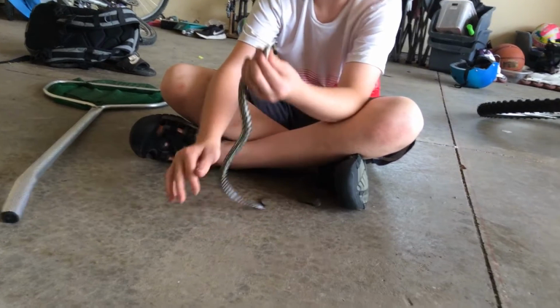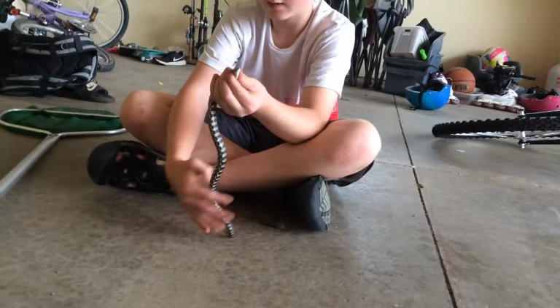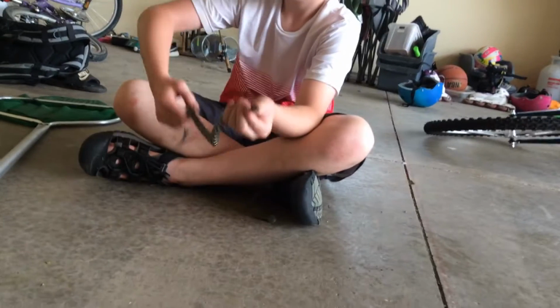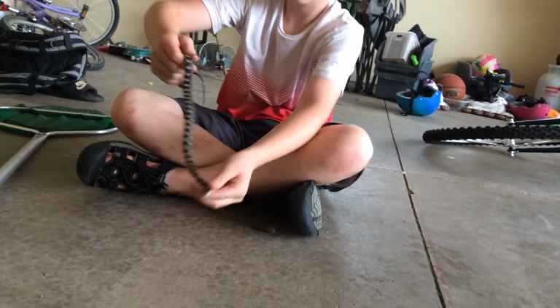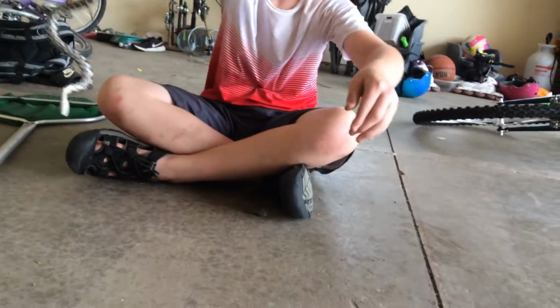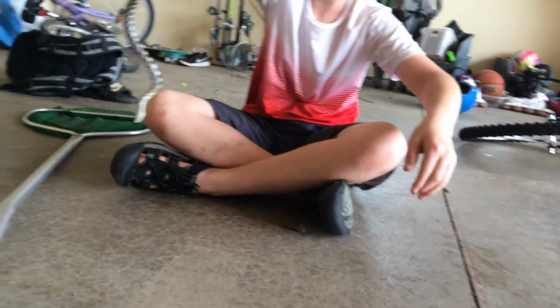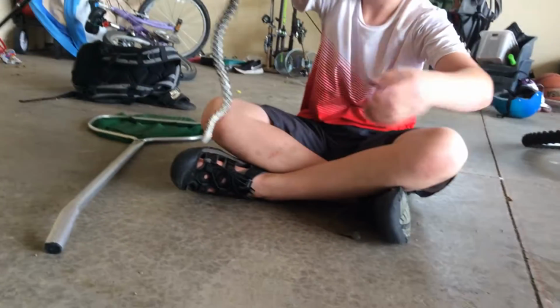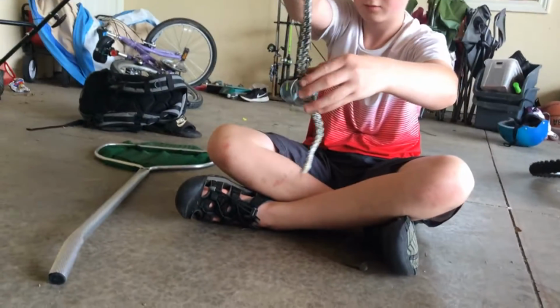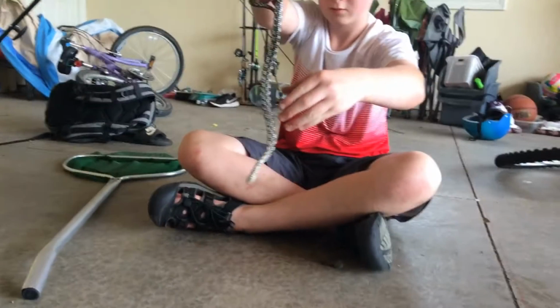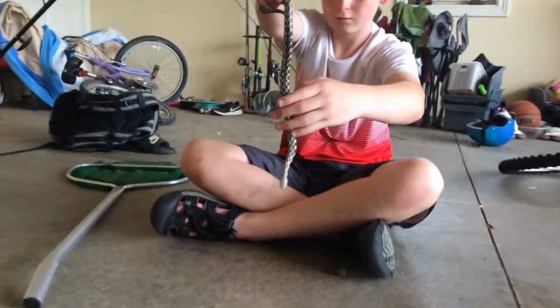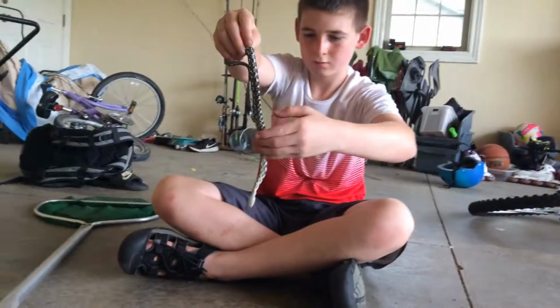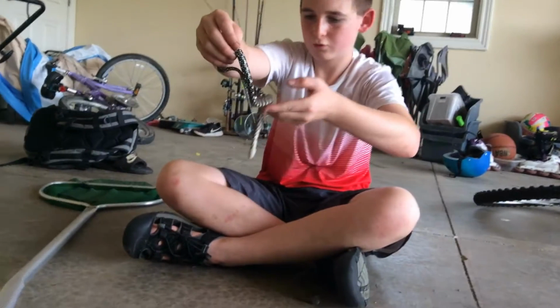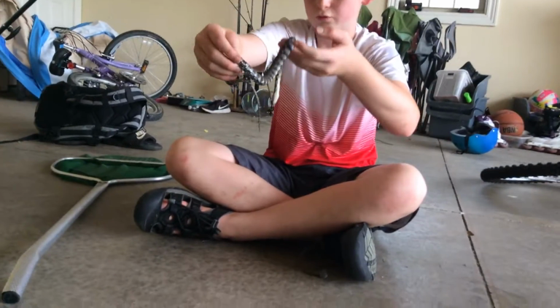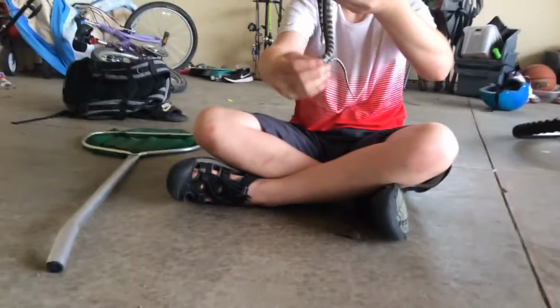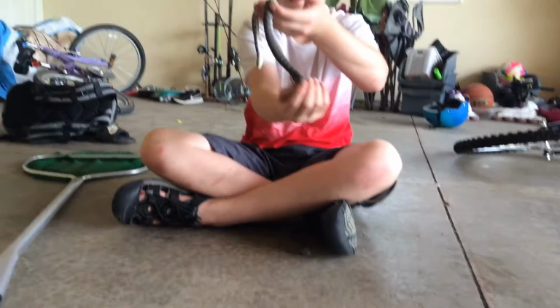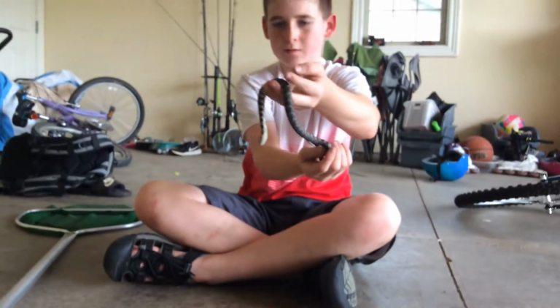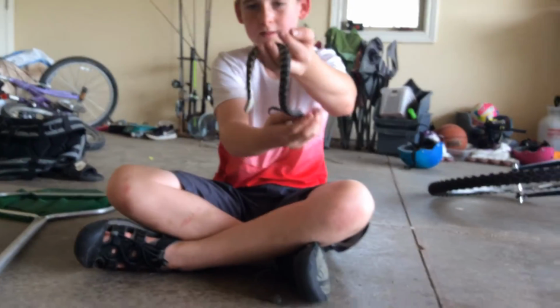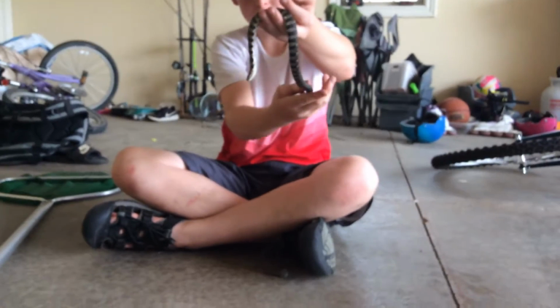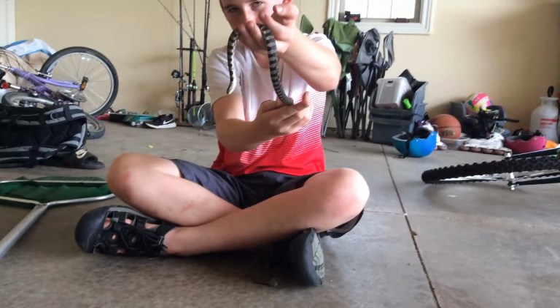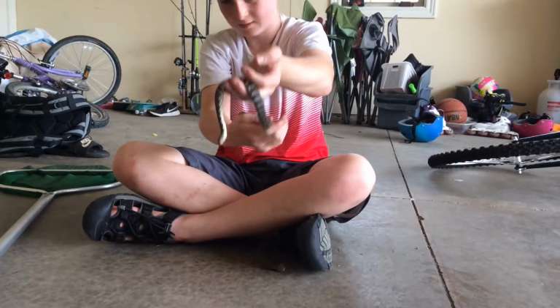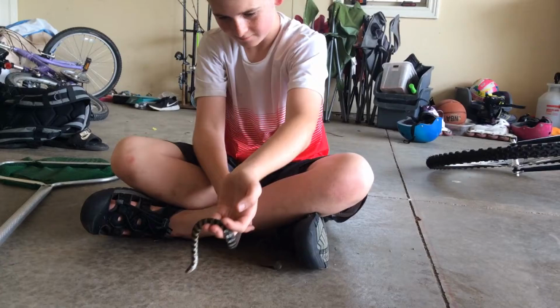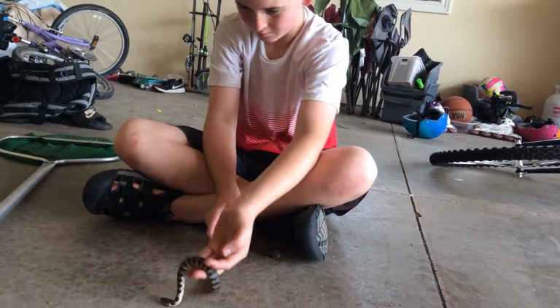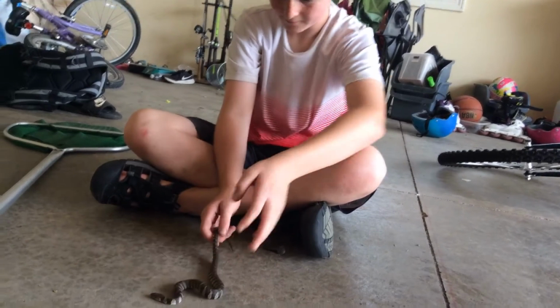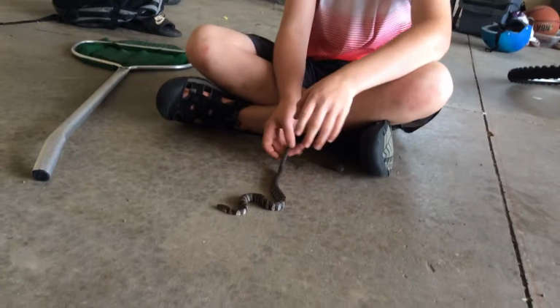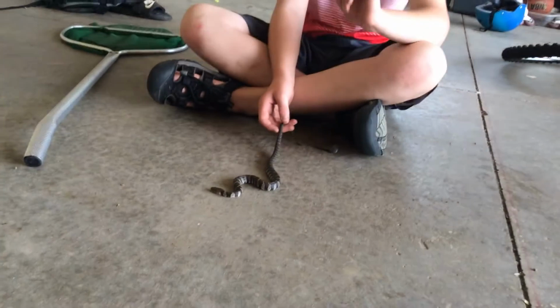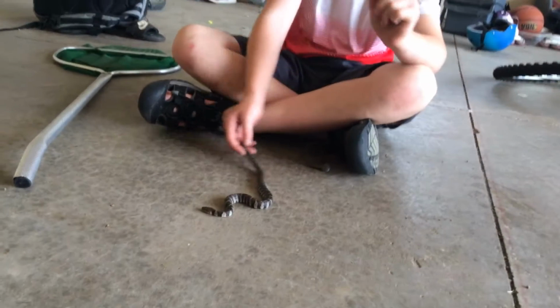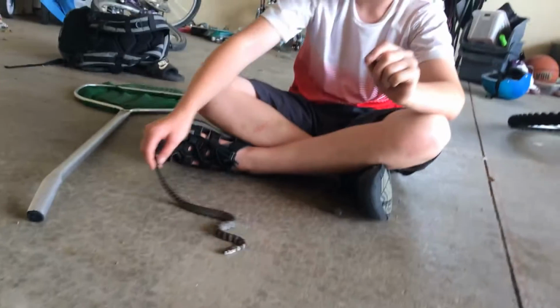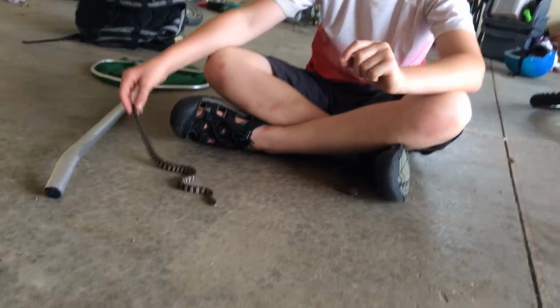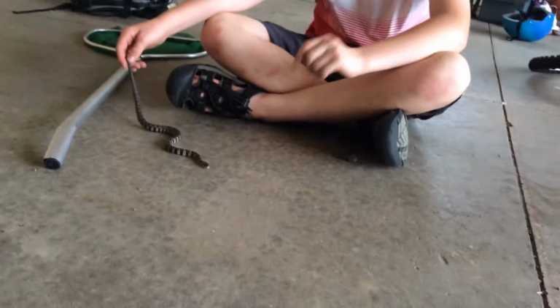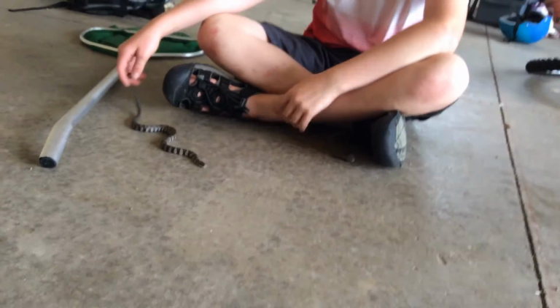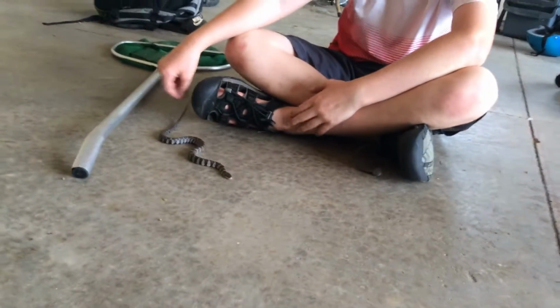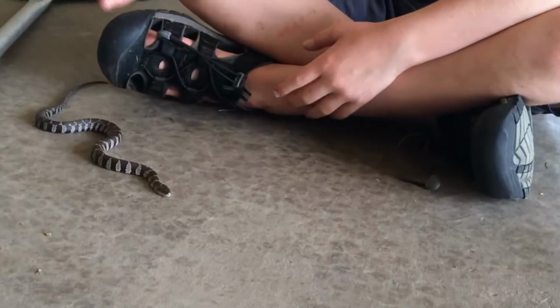You can hold them like this, or you can hold them like this — that is if you want to be possibly bit, which may happen, especially with bigger snakes. They are a lot more afraid.